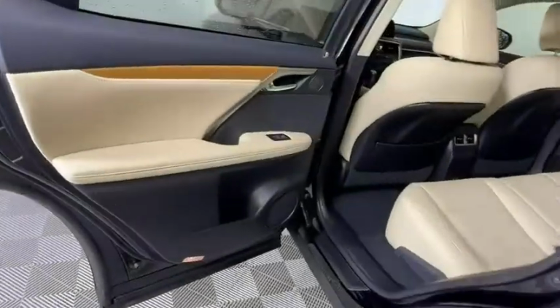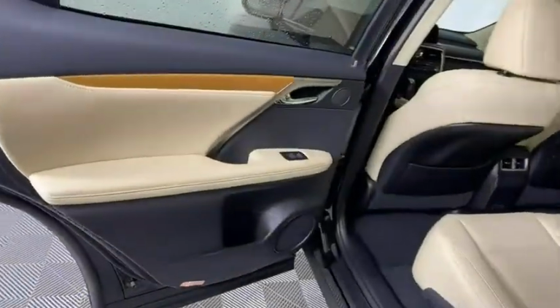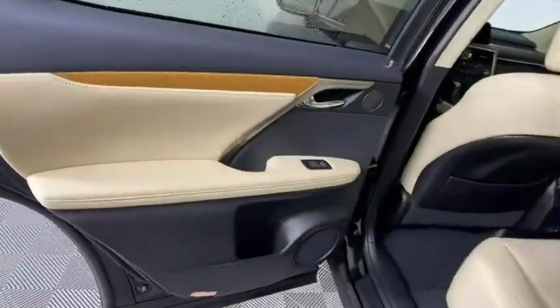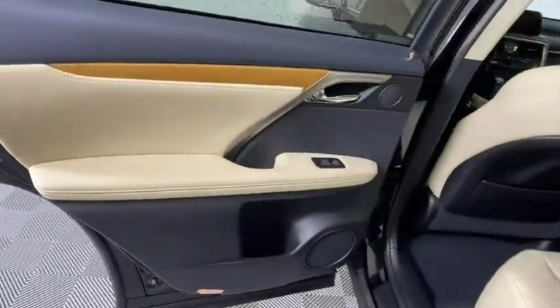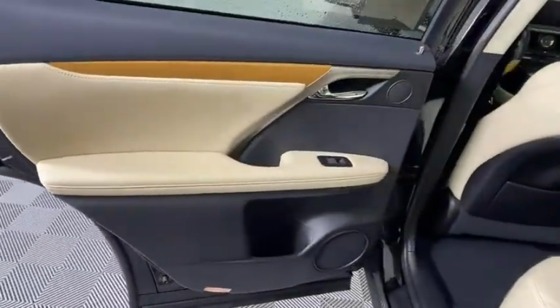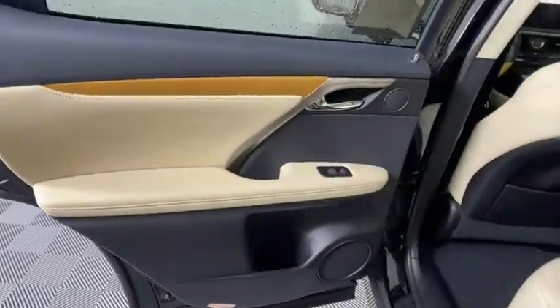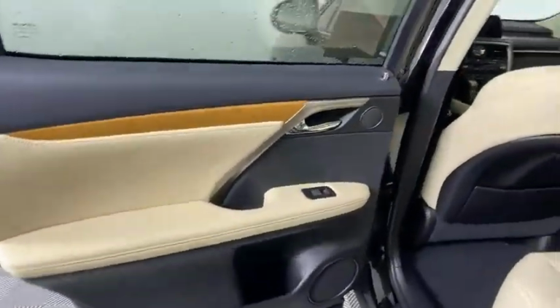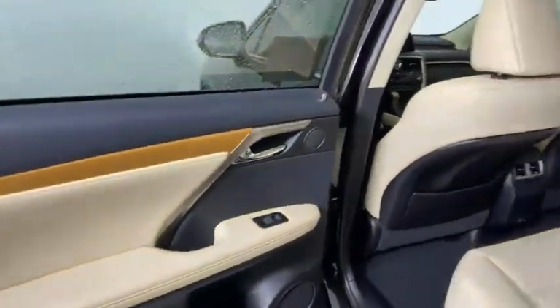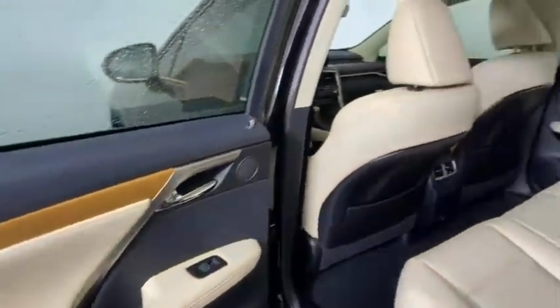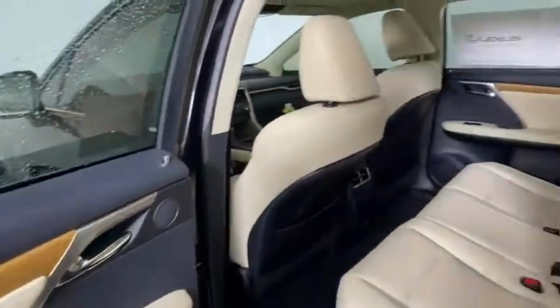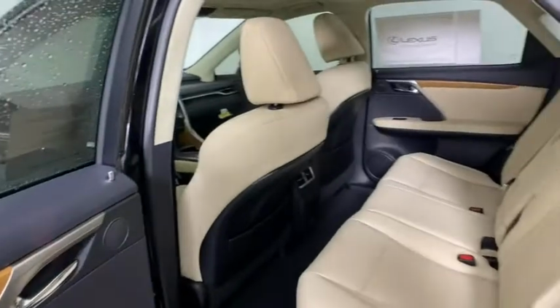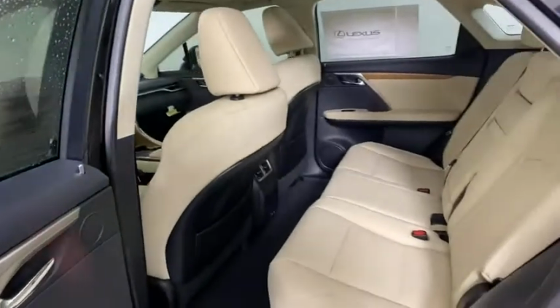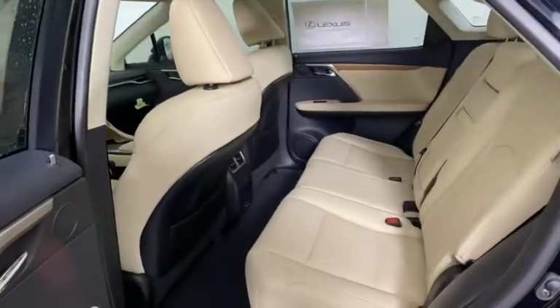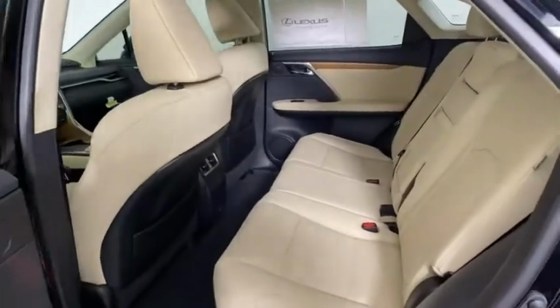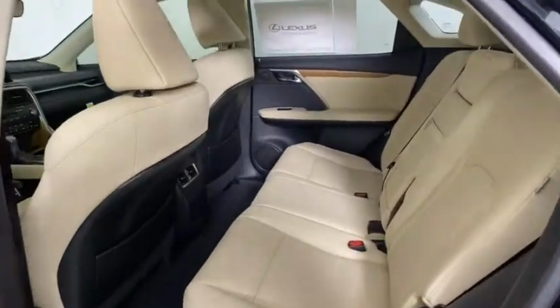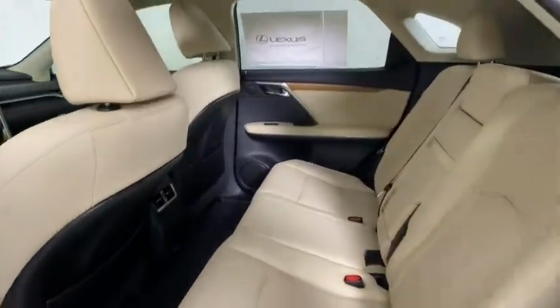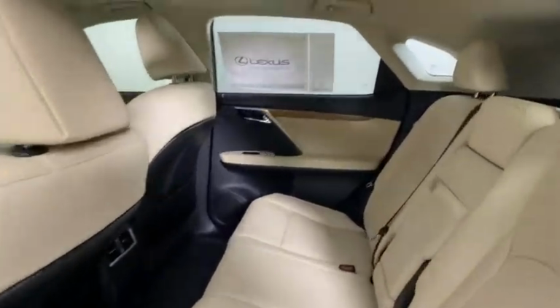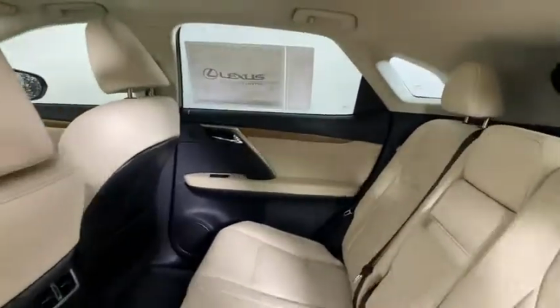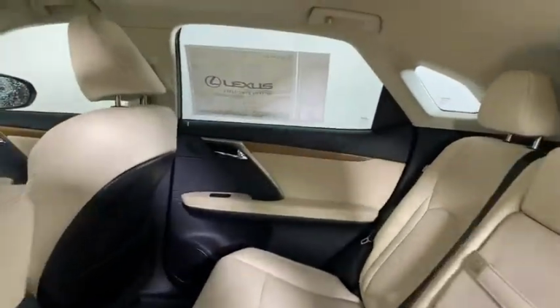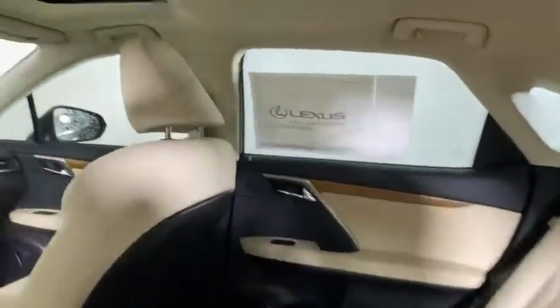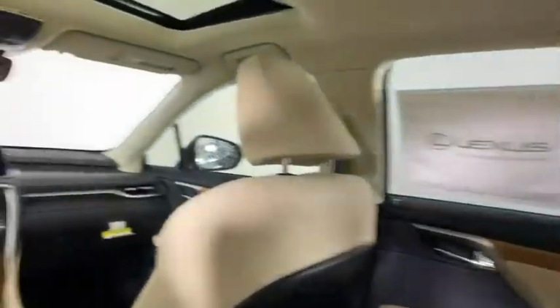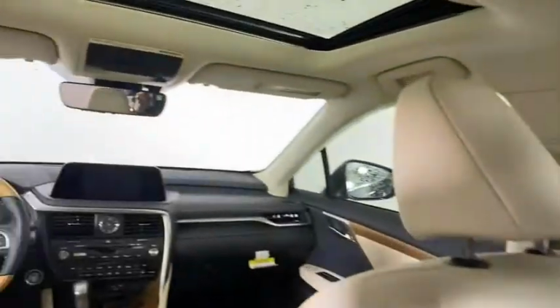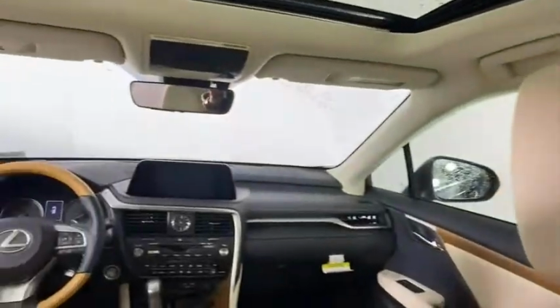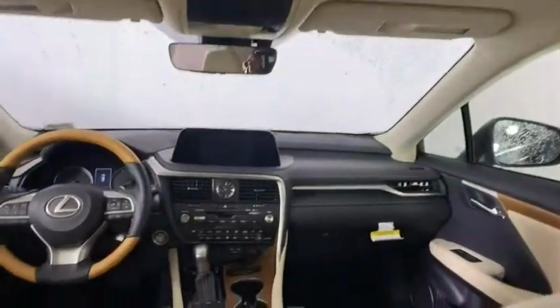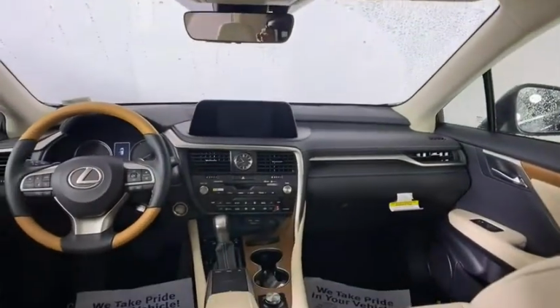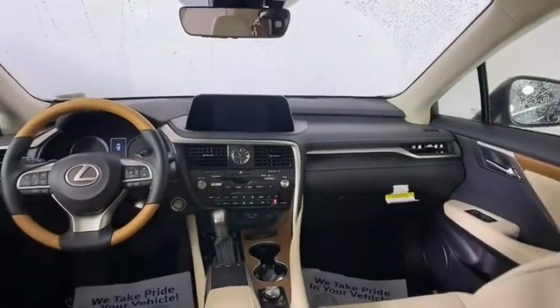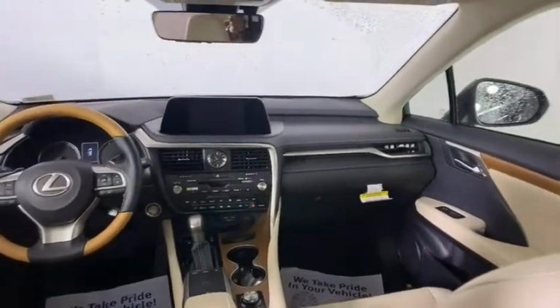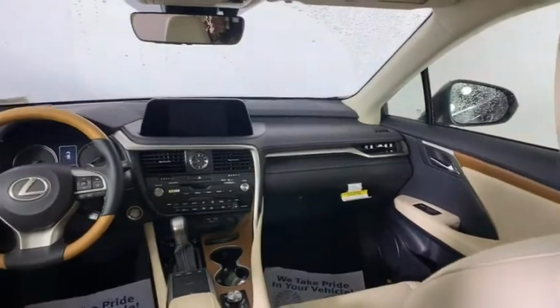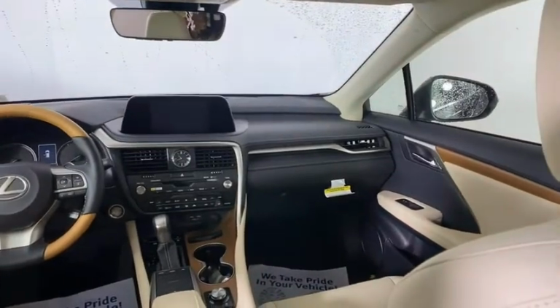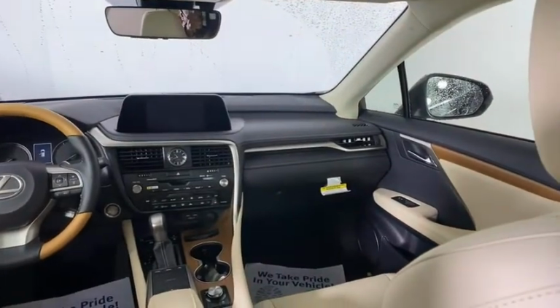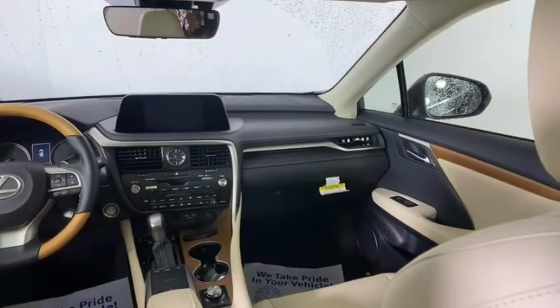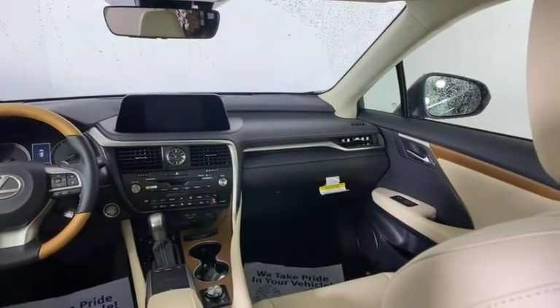Keyless entry, leather wrapped steering wheel, Bluetooth, adjustable steering wheel, power steering, auto dimming rear view mirror, cruise control, floor mats, keyless start.